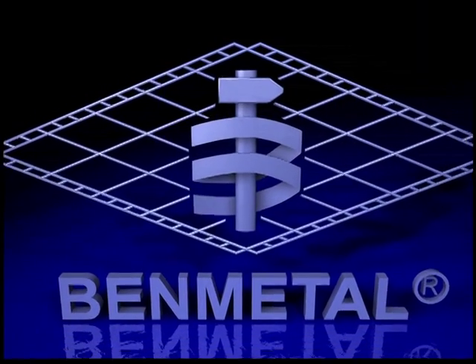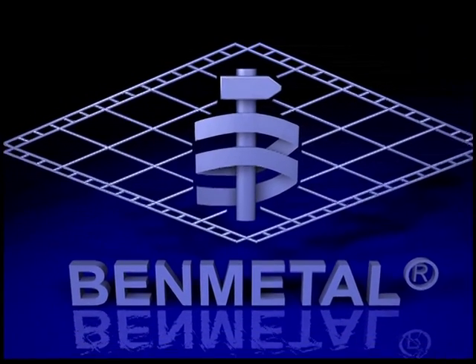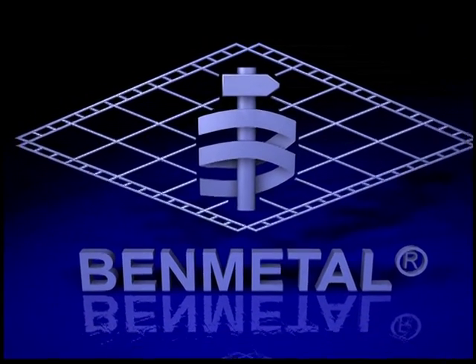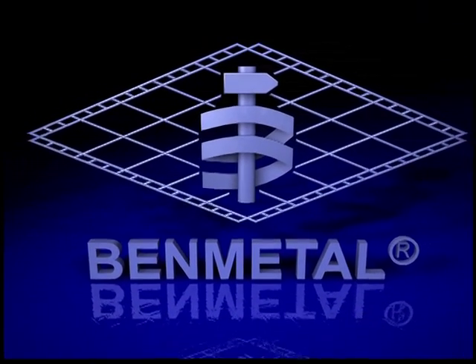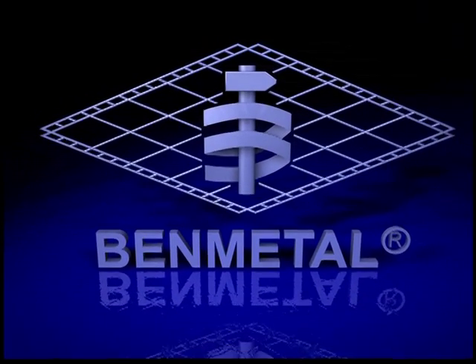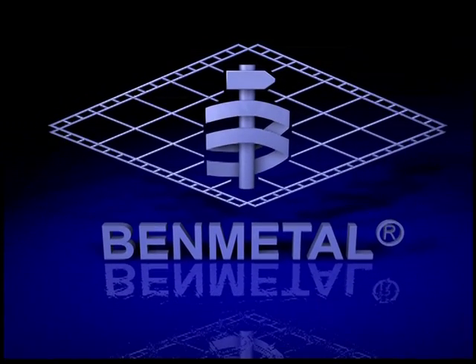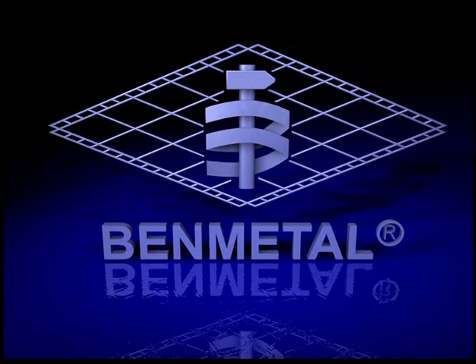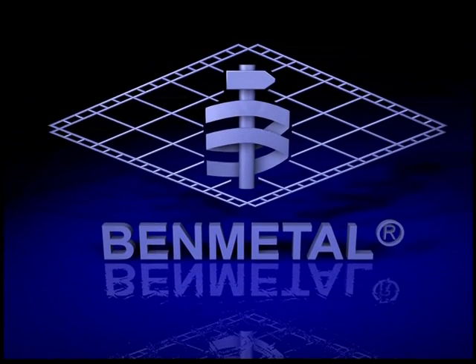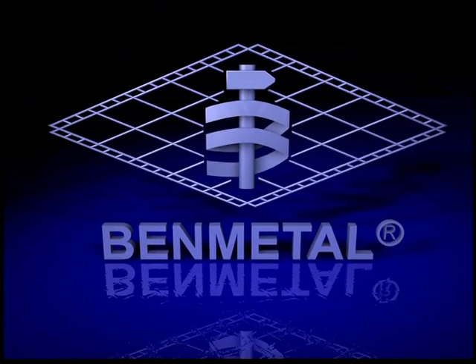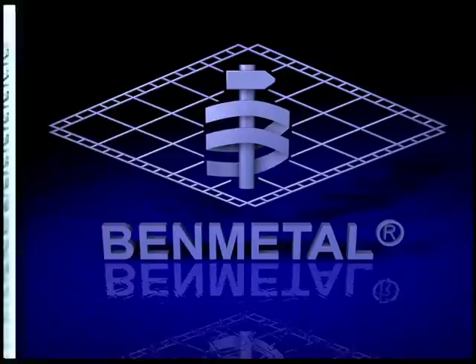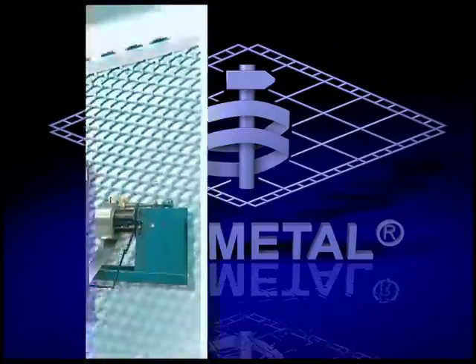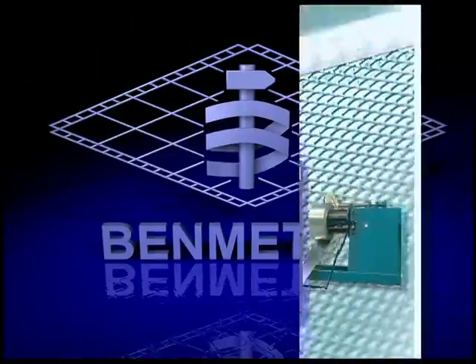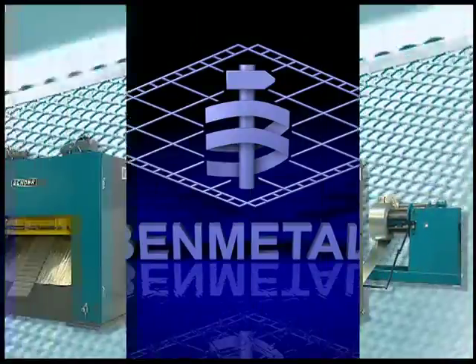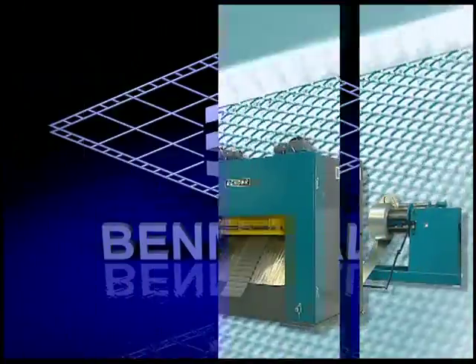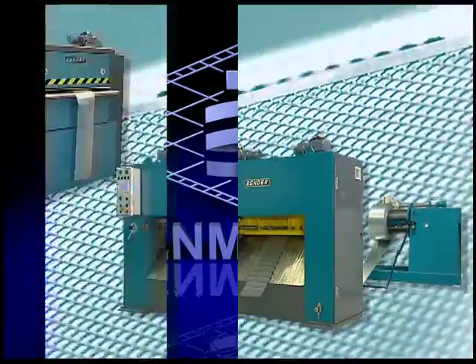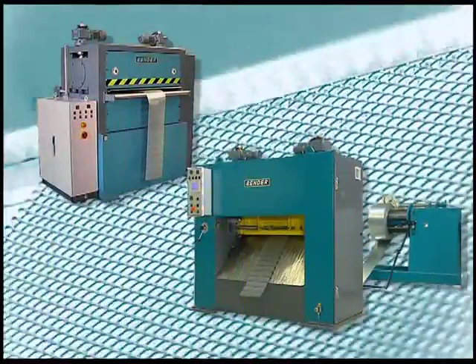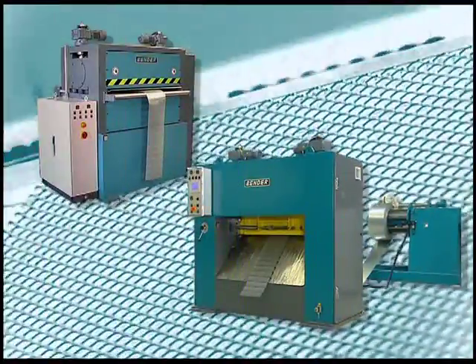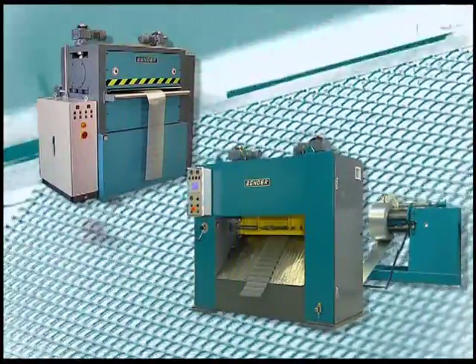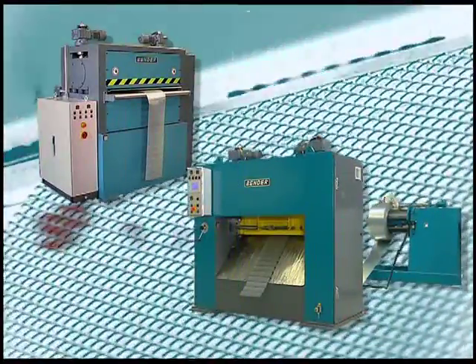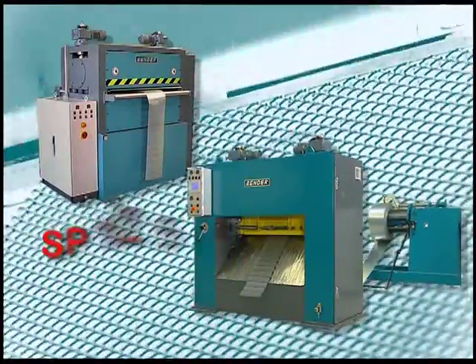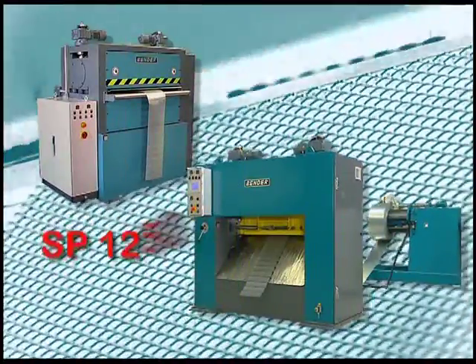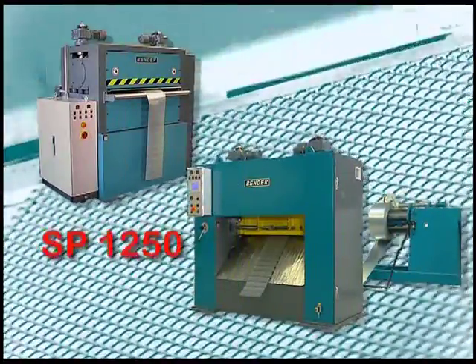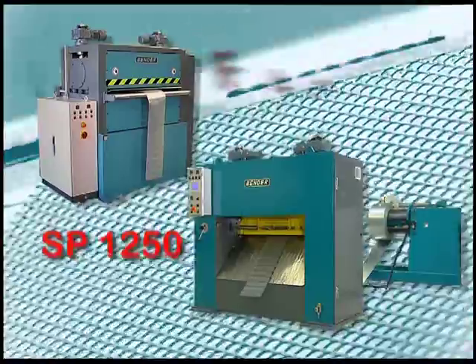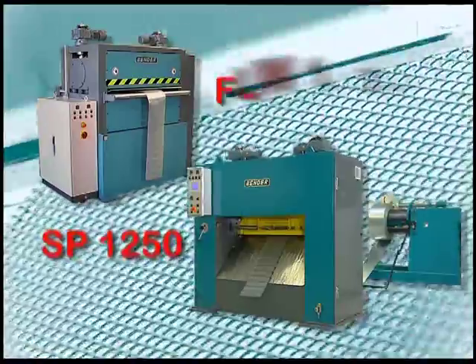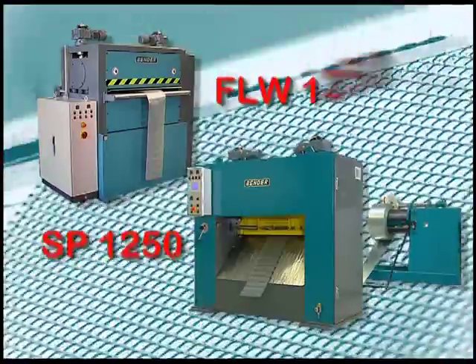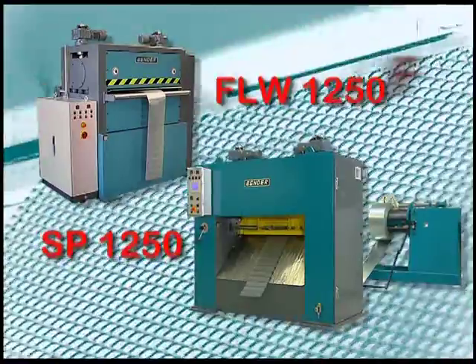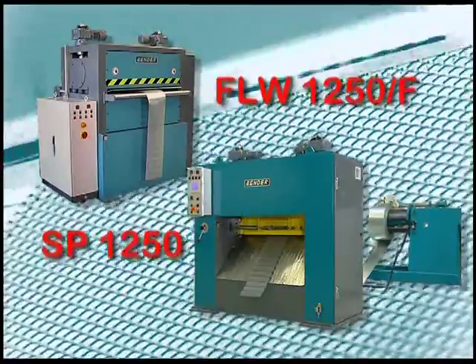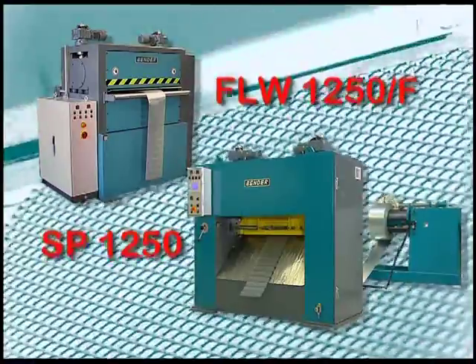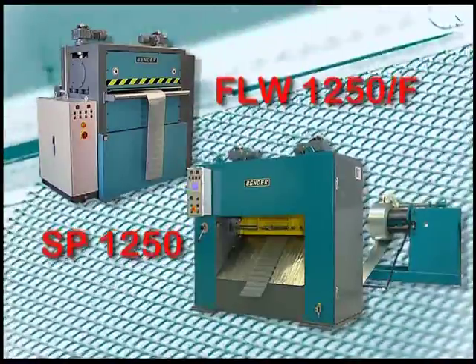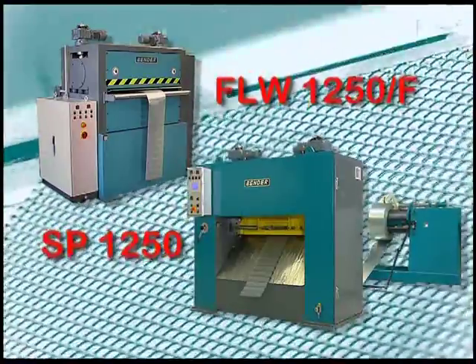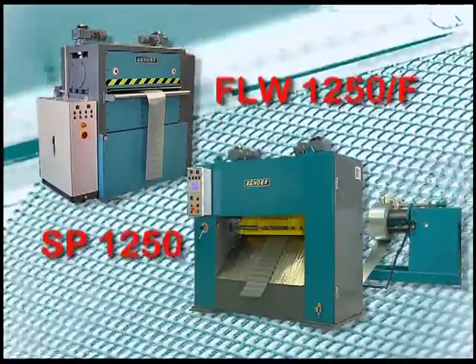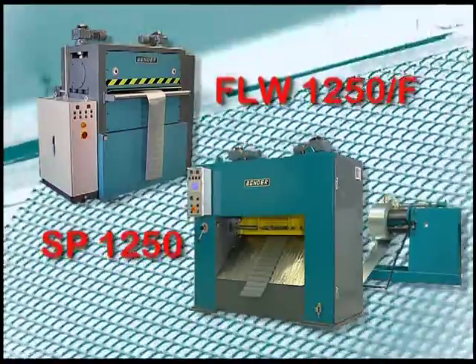Would you like to be able to automatically manufacture expanded metal meshes across the entire spectrum of their diversity? With this product line you can fulfill all of your wishes.